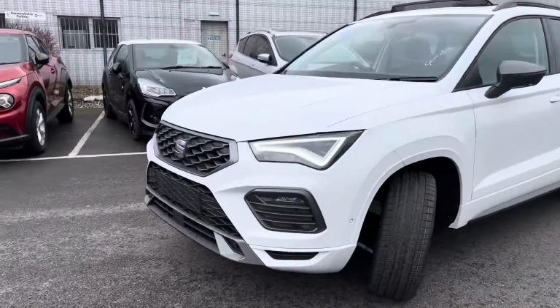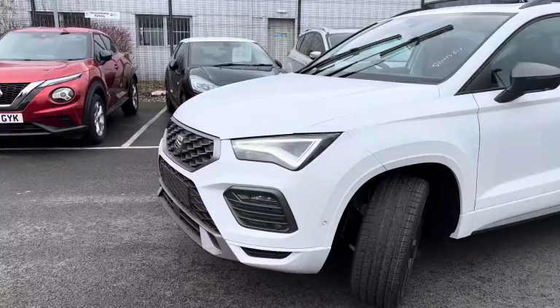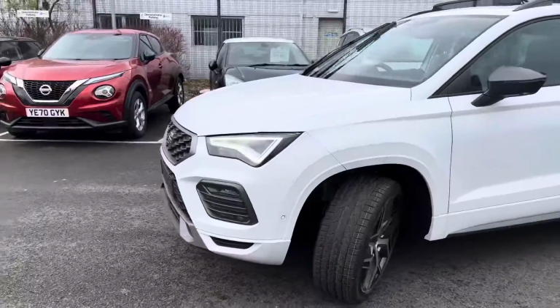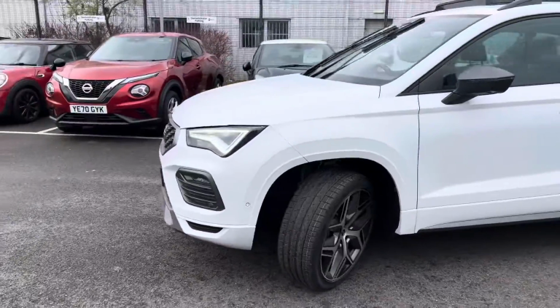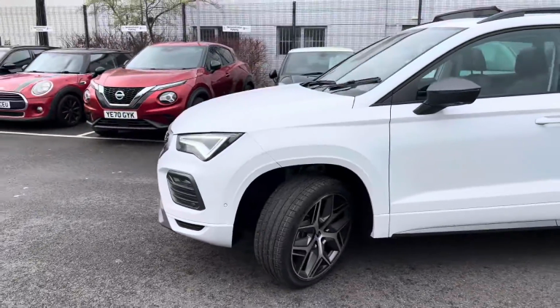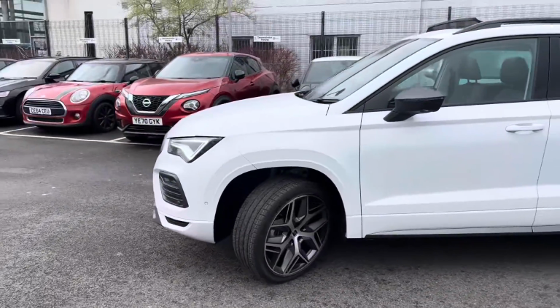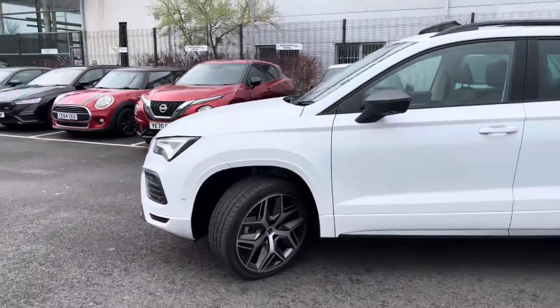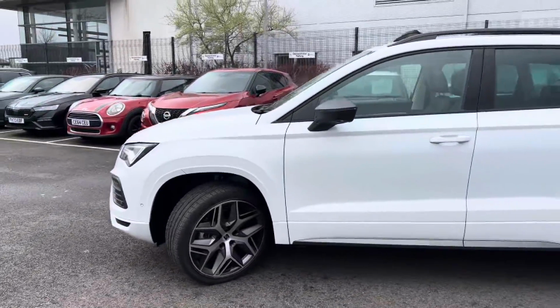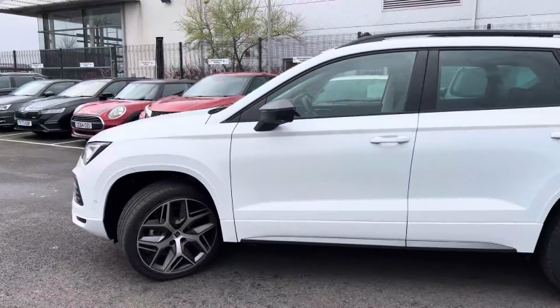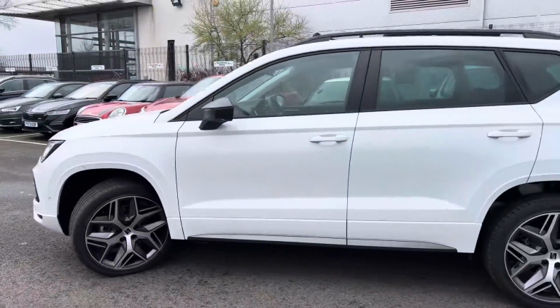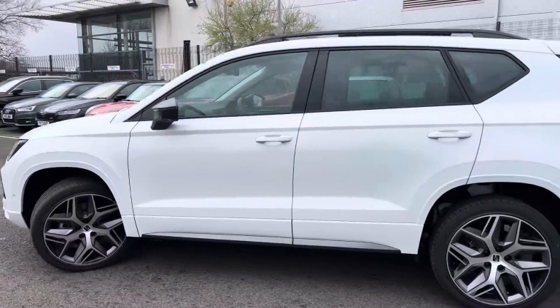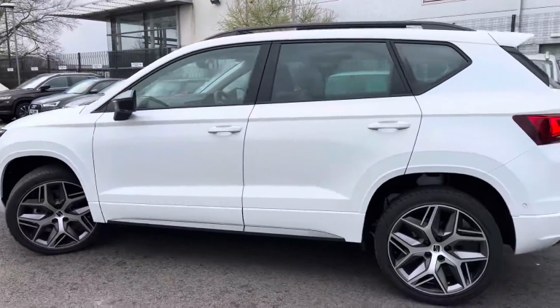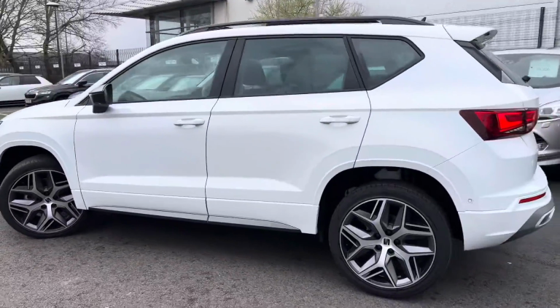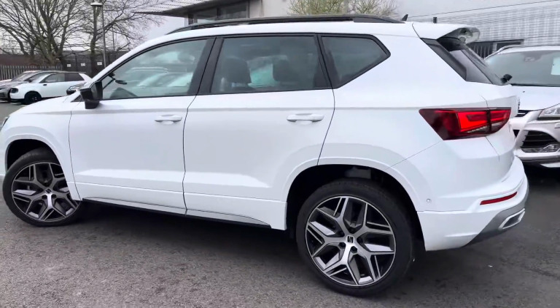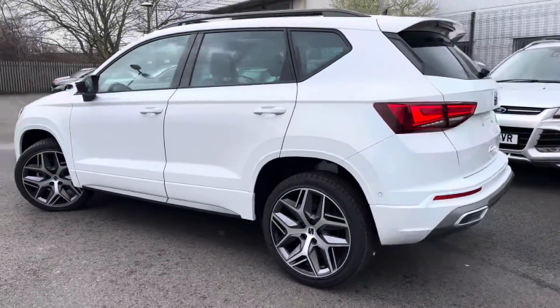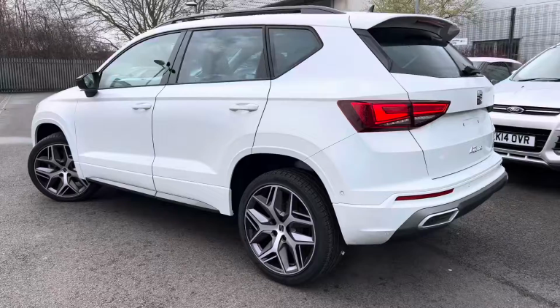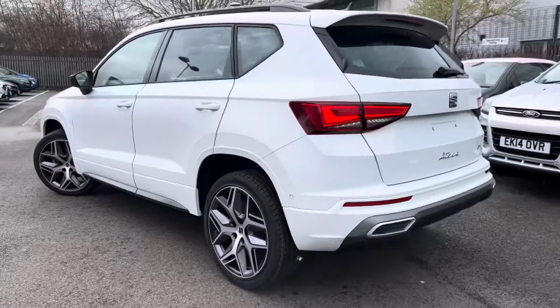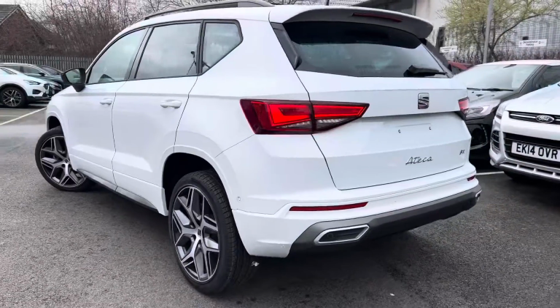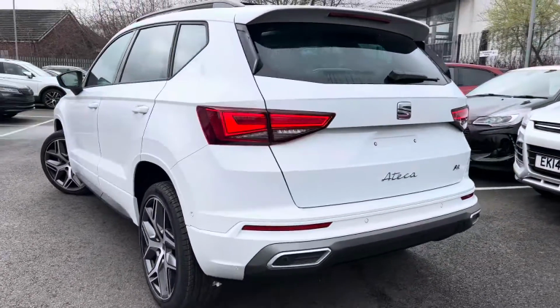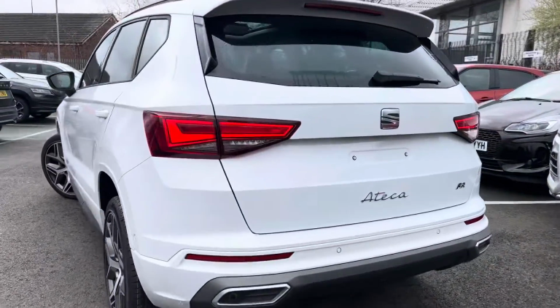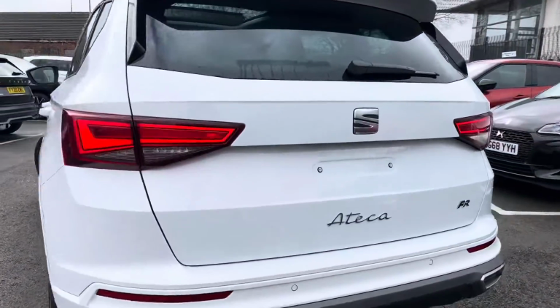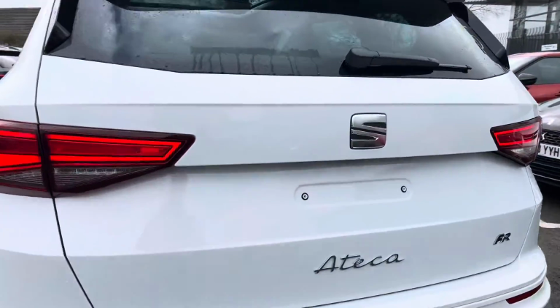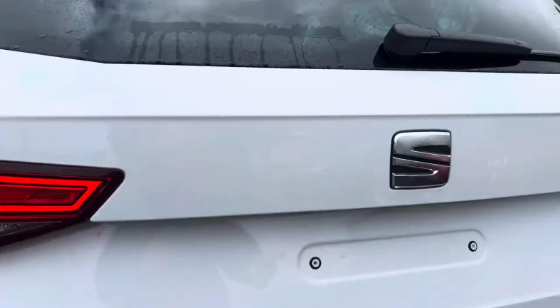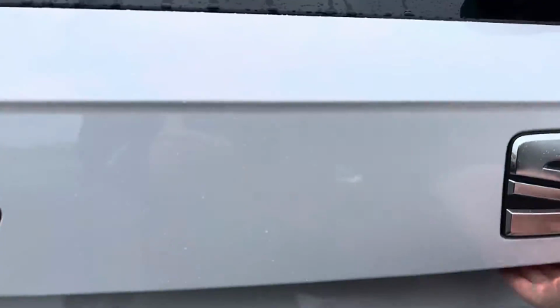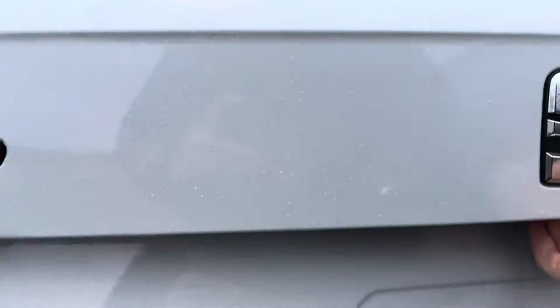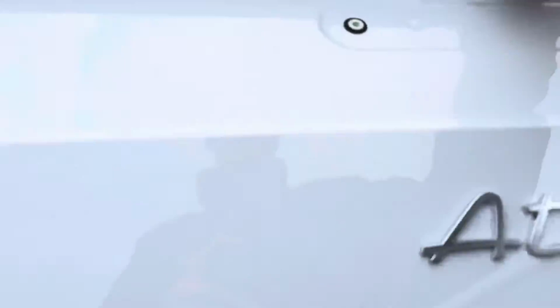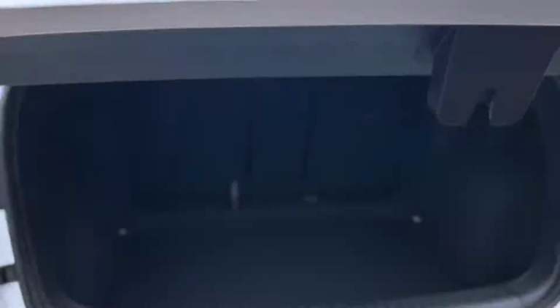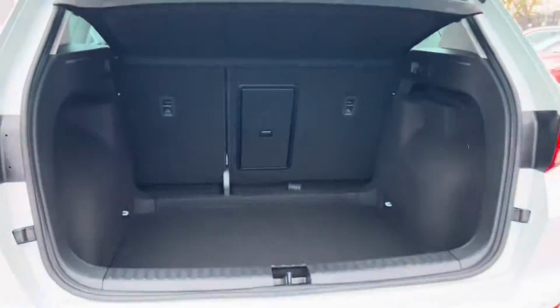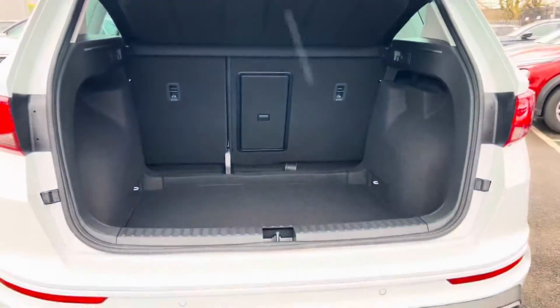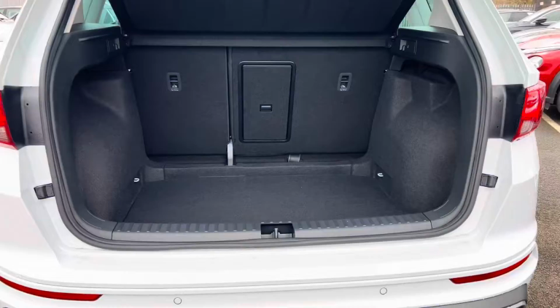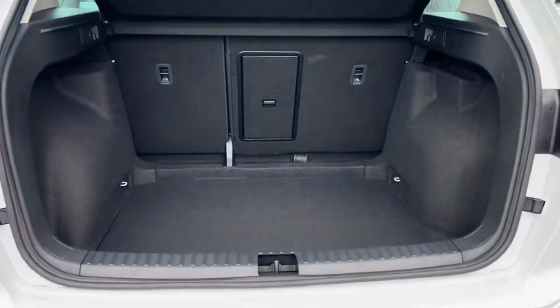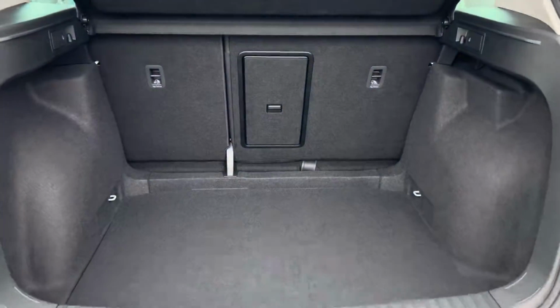It's finished in Nevada white, has 19 inch diamond cut alloy wheels, comes with front and rear parking sensors with an optical display. It has rear LED lights and a good sized boot.